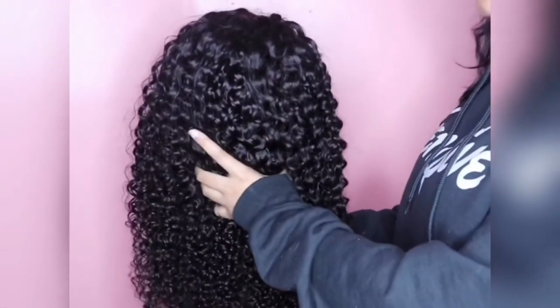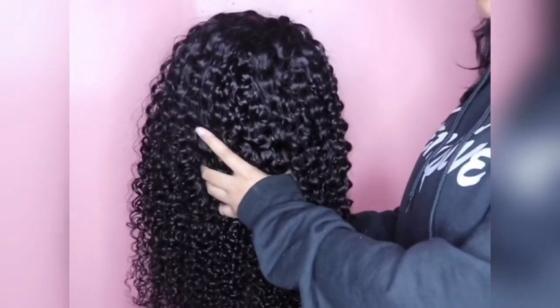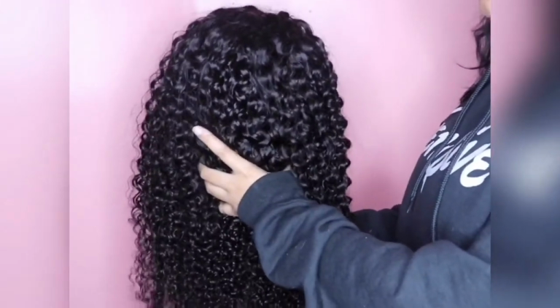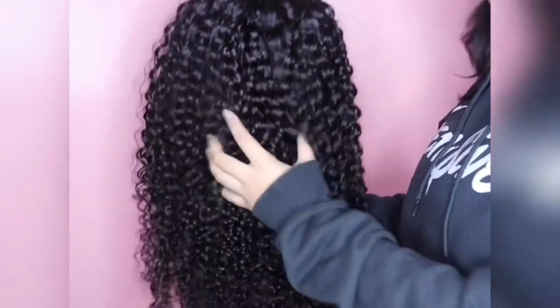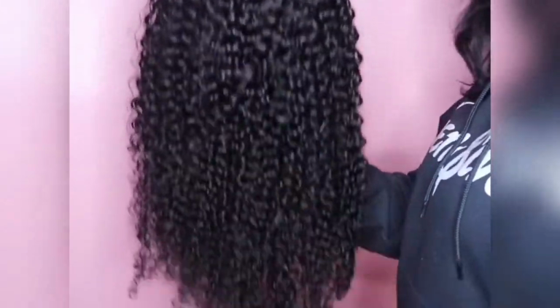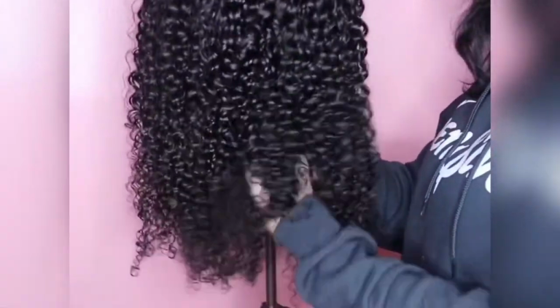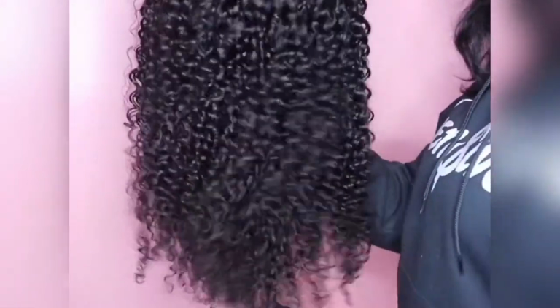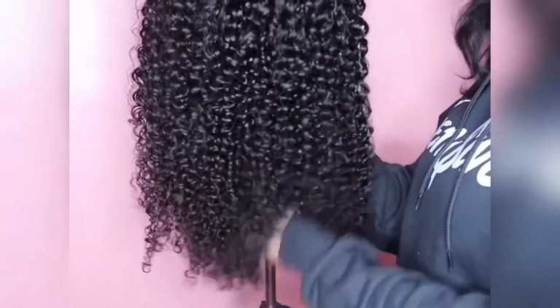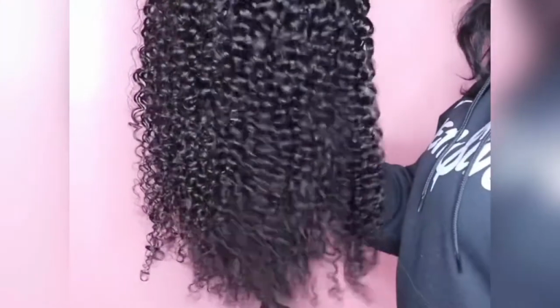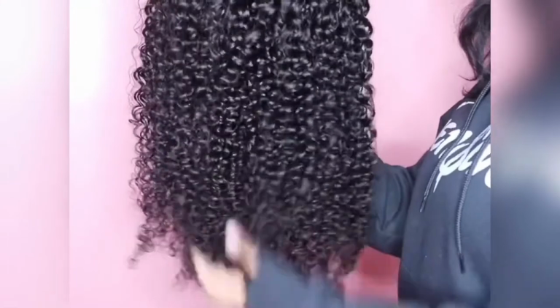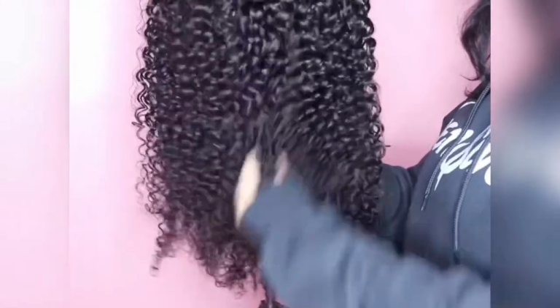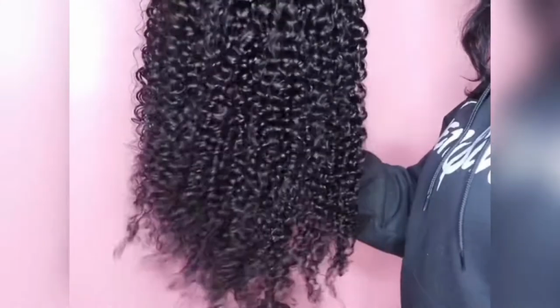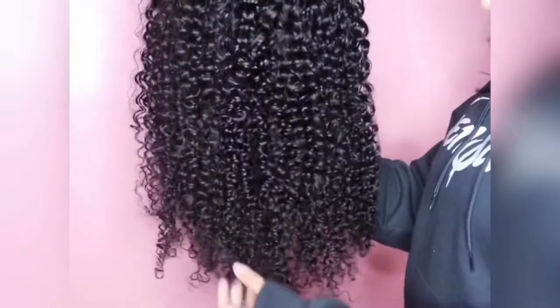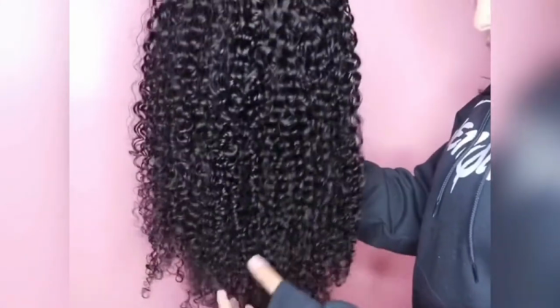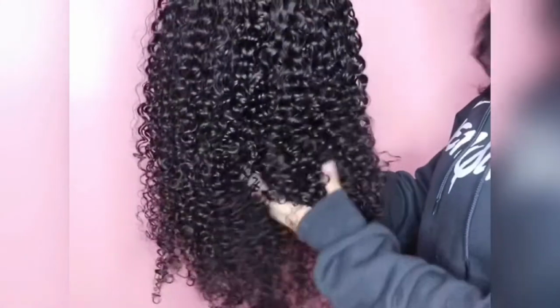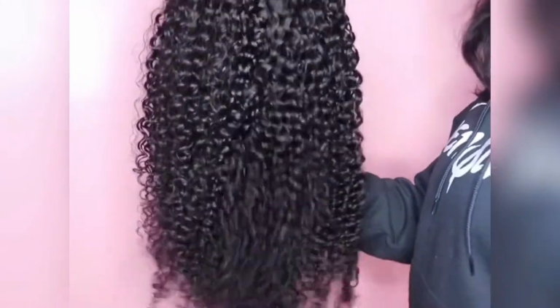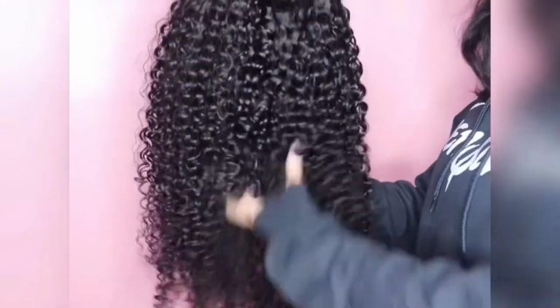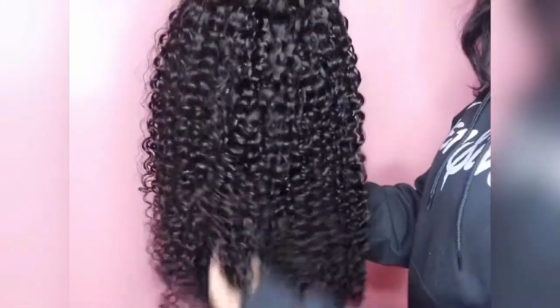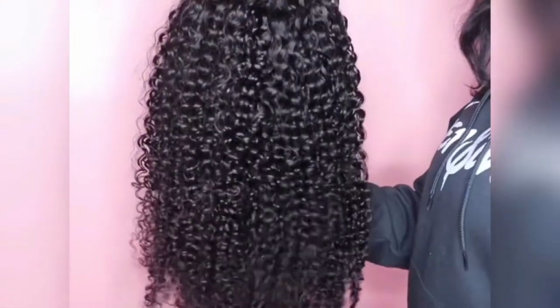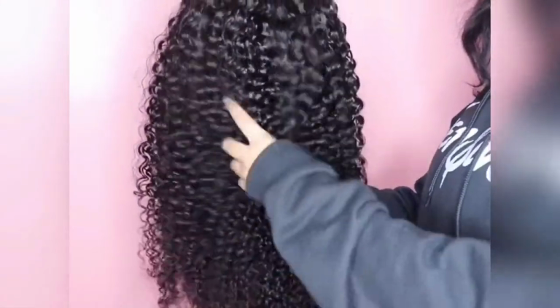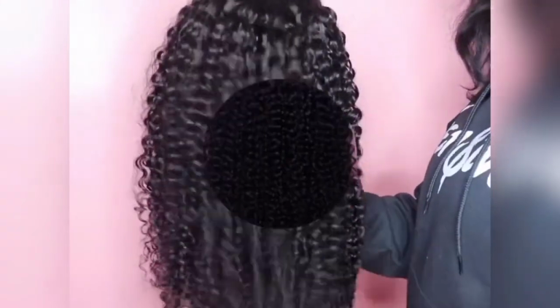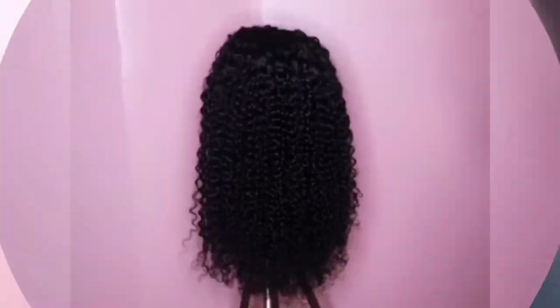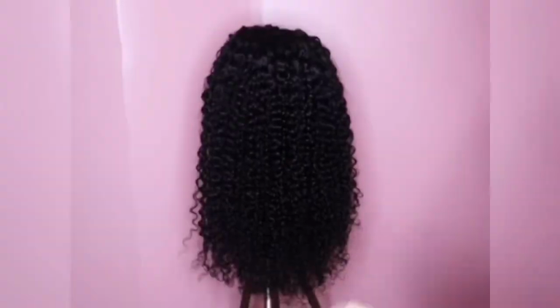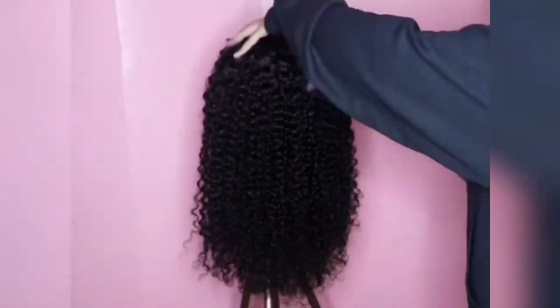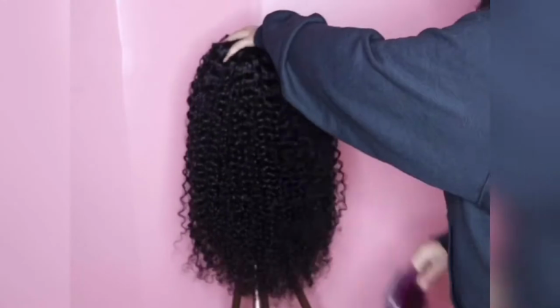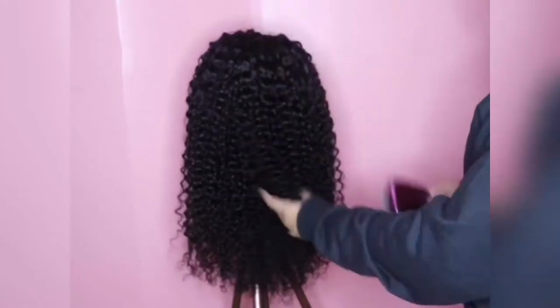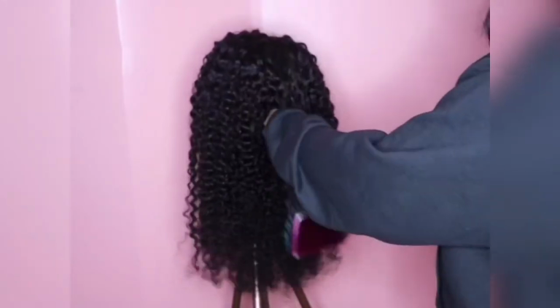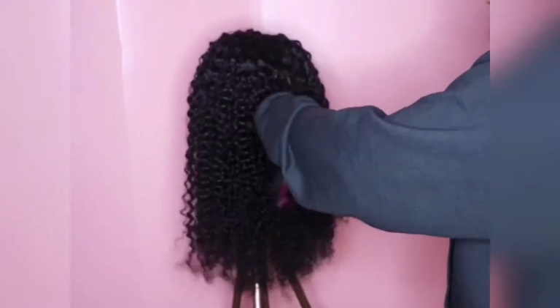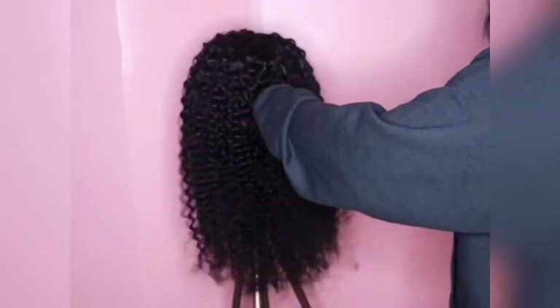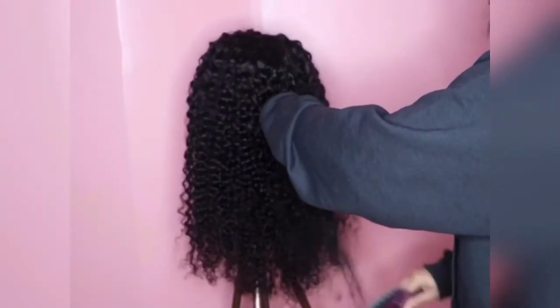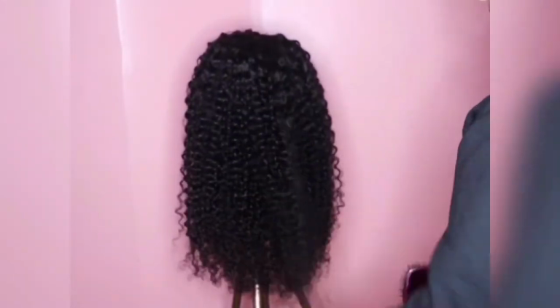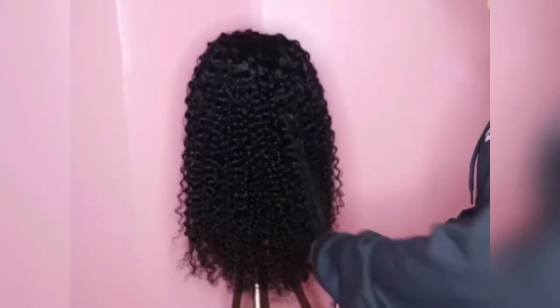I am touching the hair, feeling on the hair, and this hair is very, very soft. The texture is amazing, I love the feel of it. And now let's get on to combing this unit.